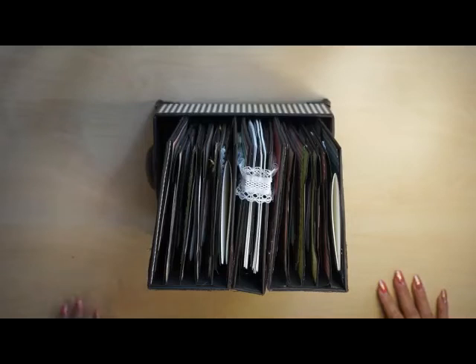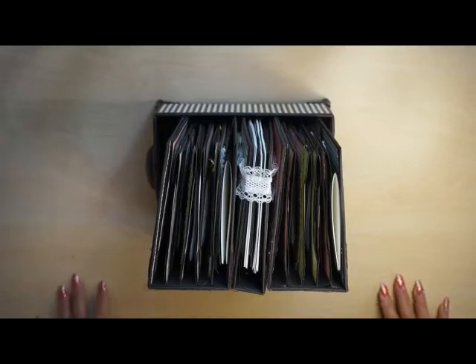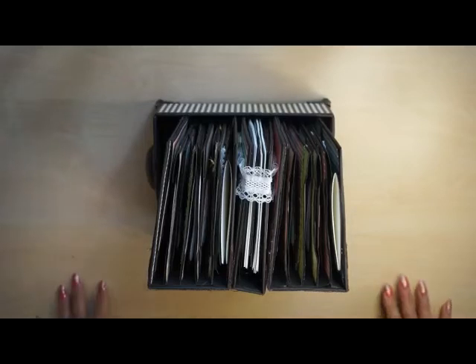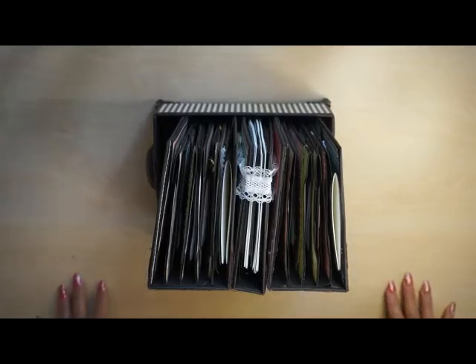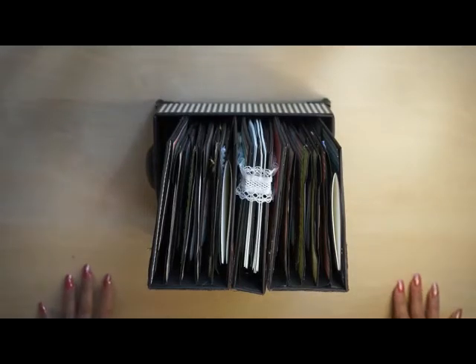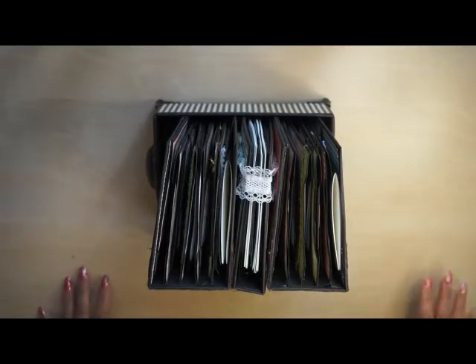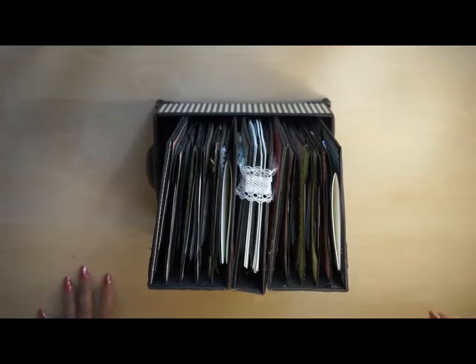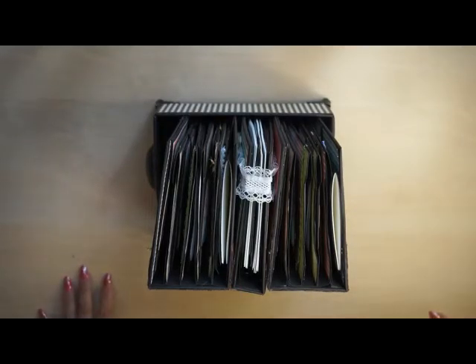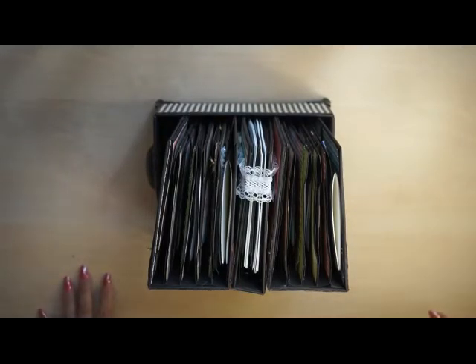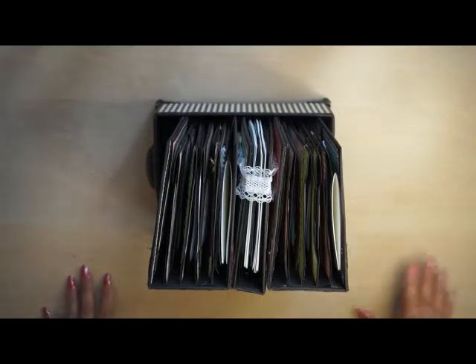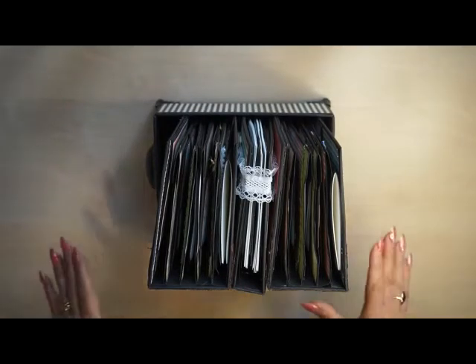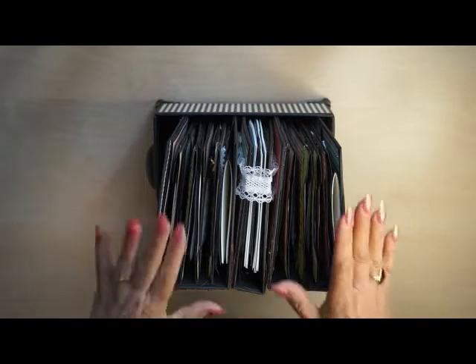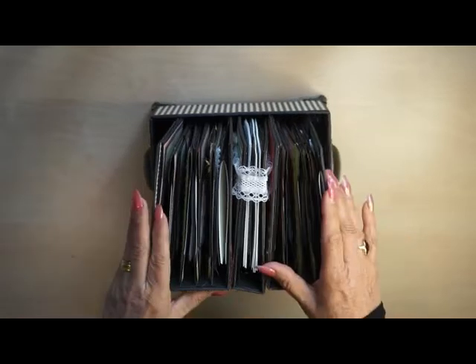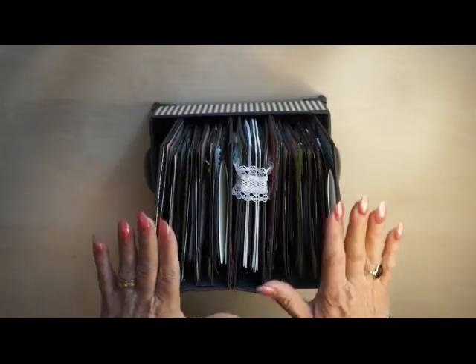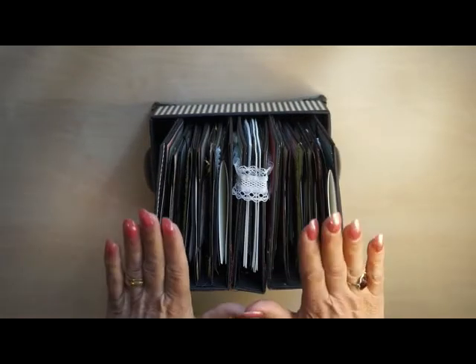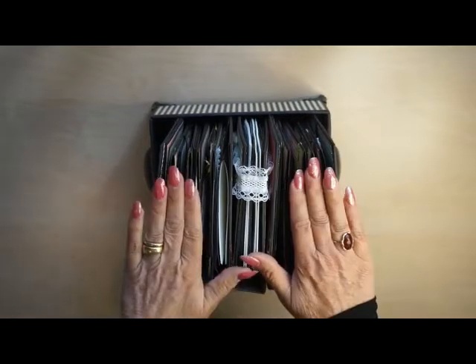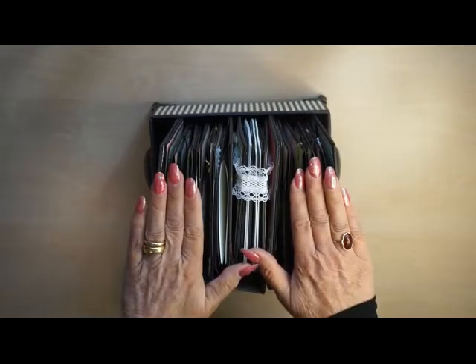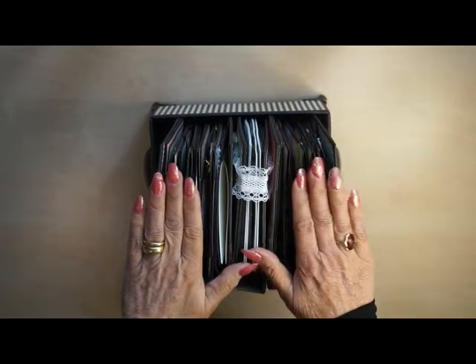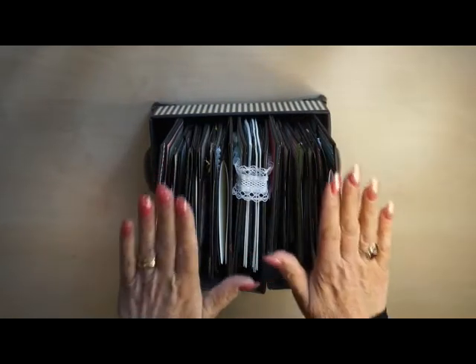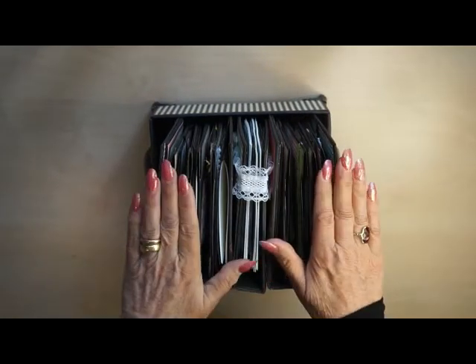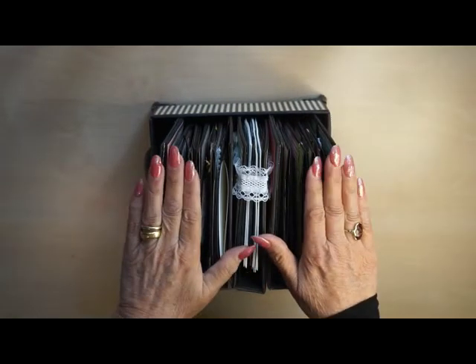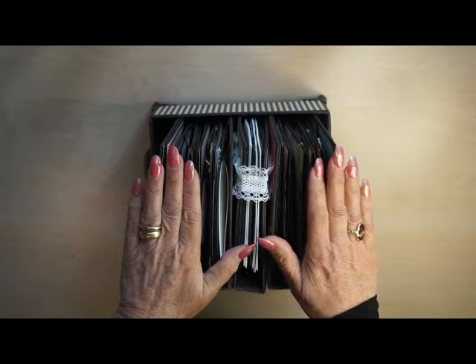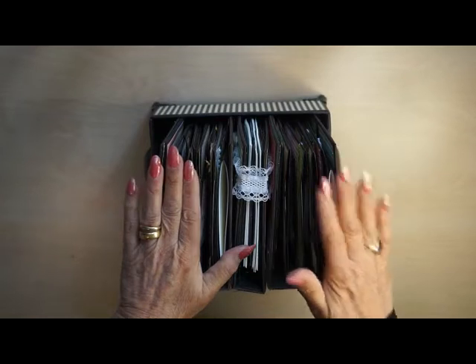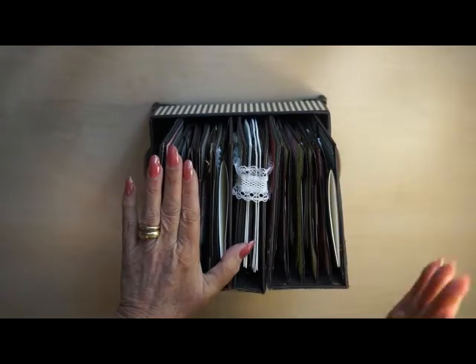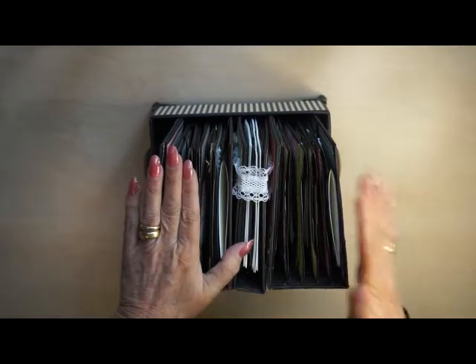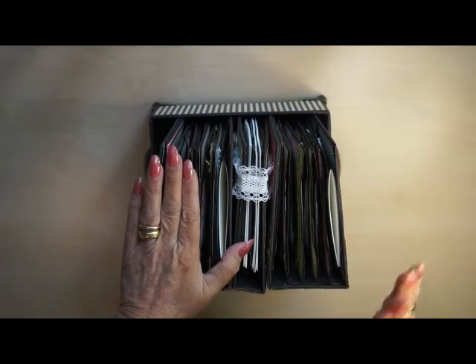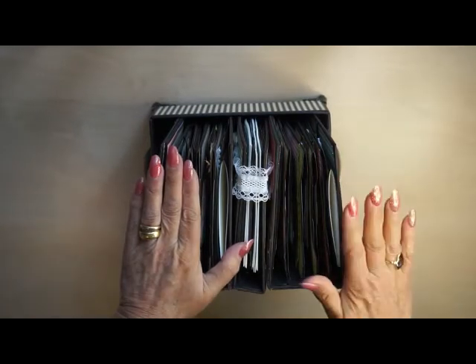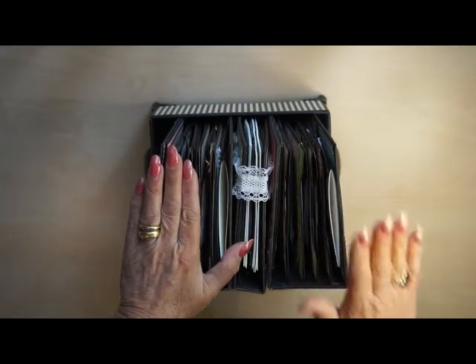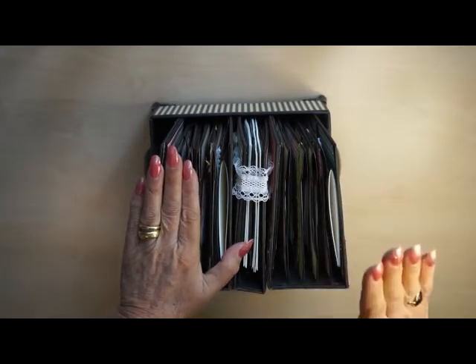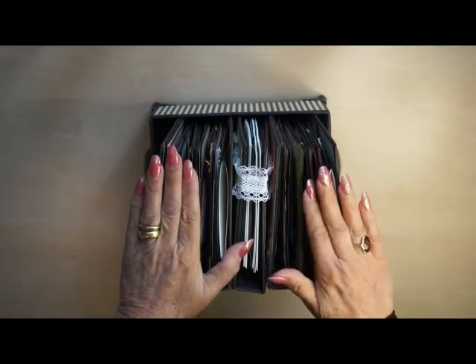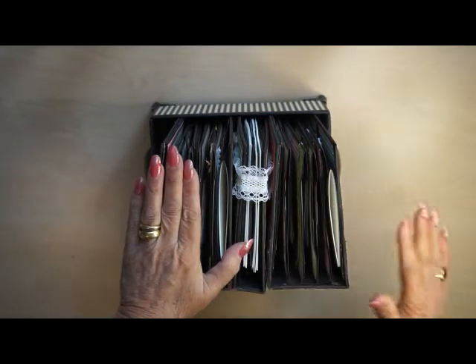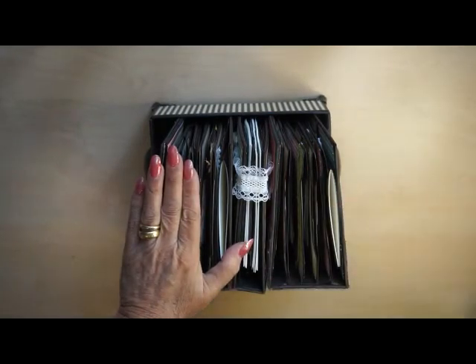Hello everyone, my name is Marijke. I would like to show you a project I made several months ago, but I still didn't film it. Sorry, it took me a while — it was on the shelf and I forgot to film it. So let's do that today.